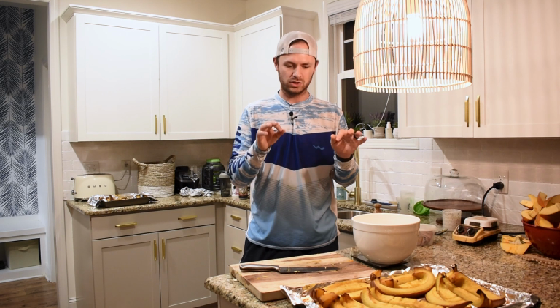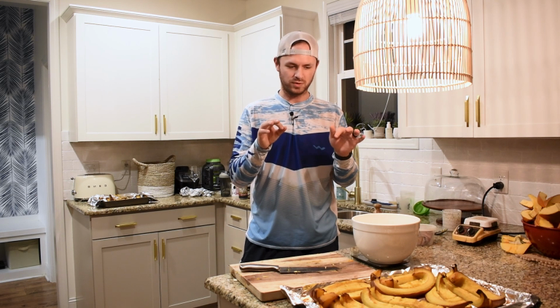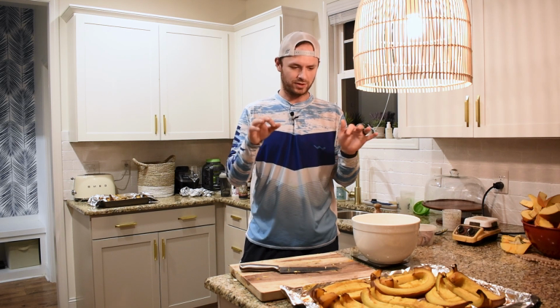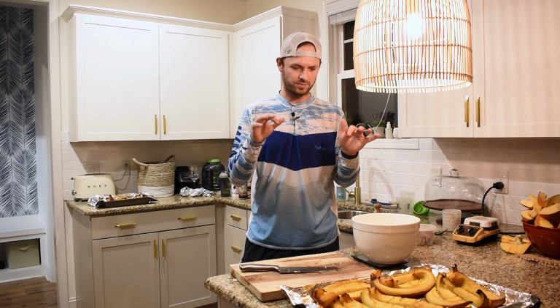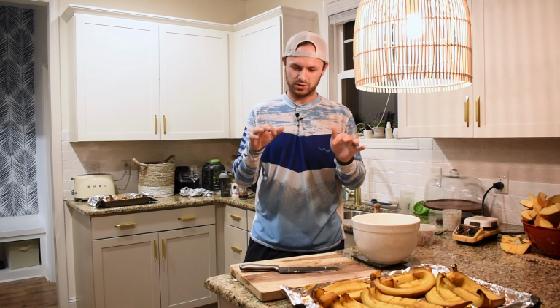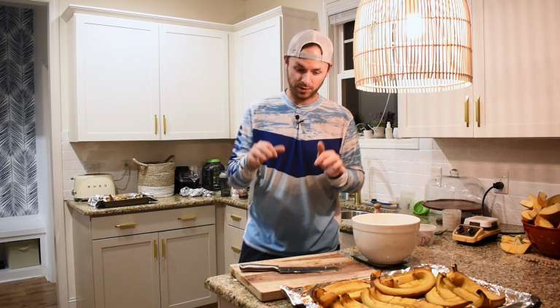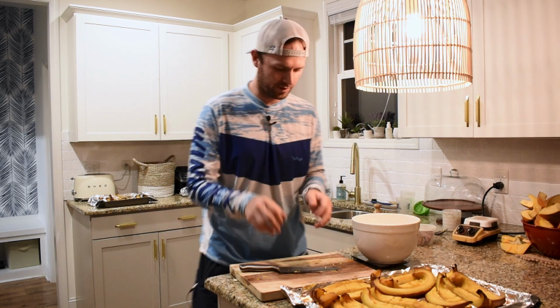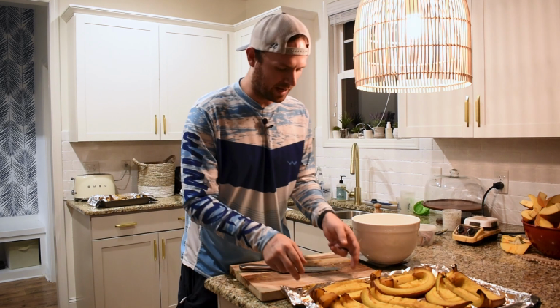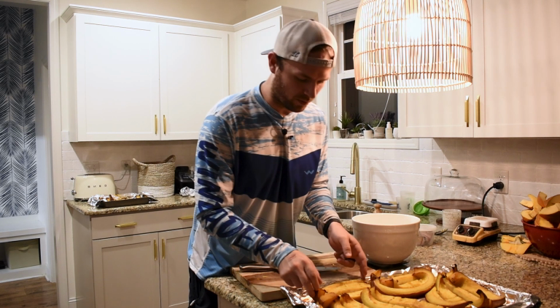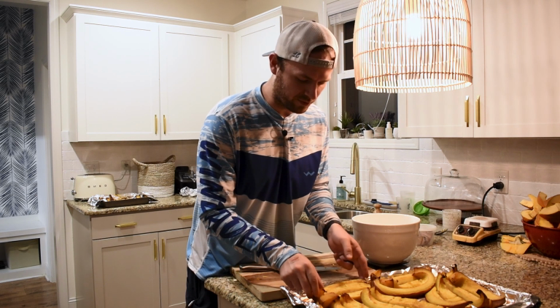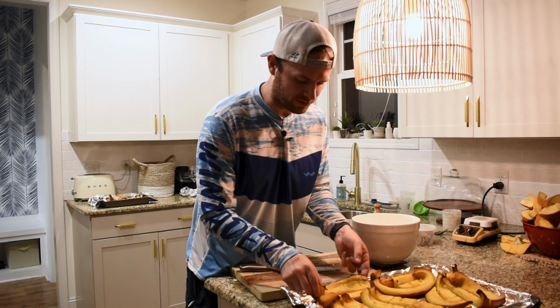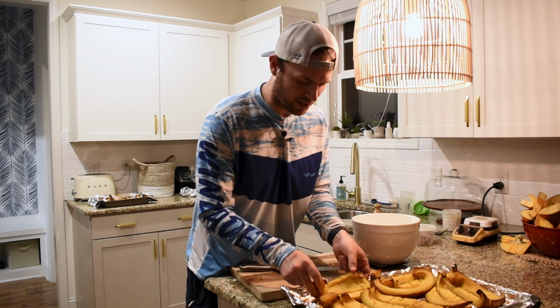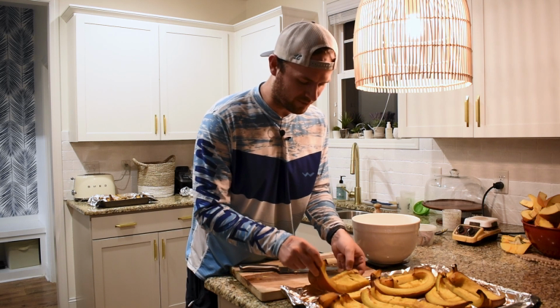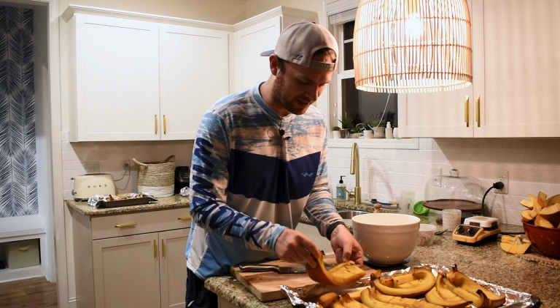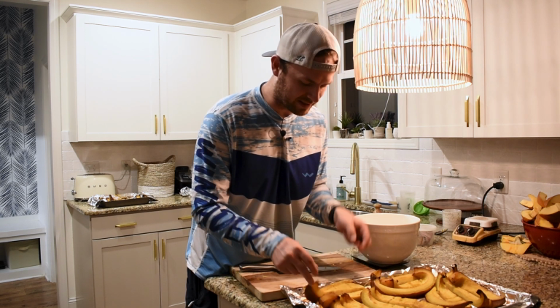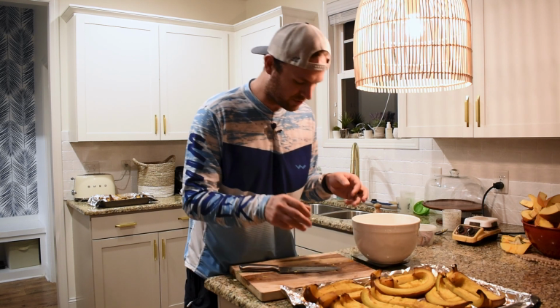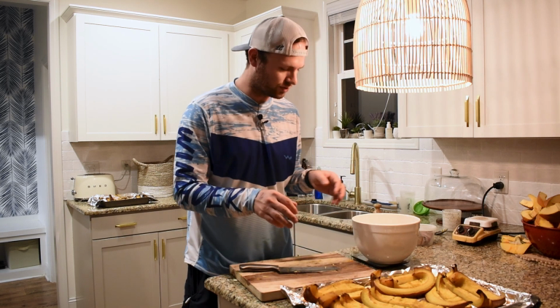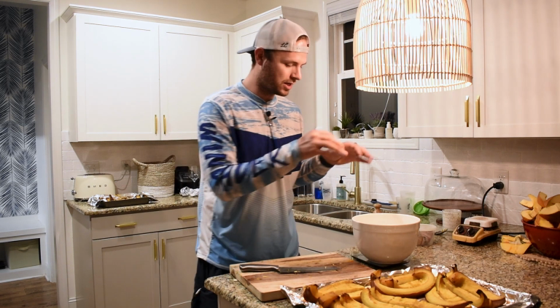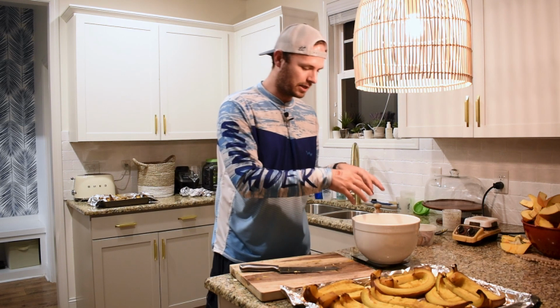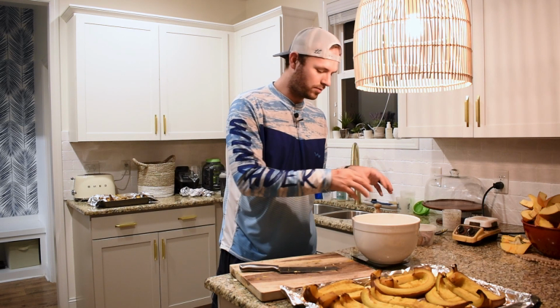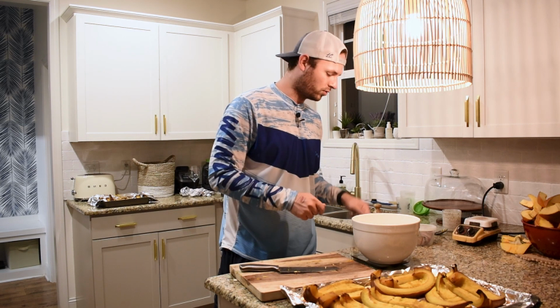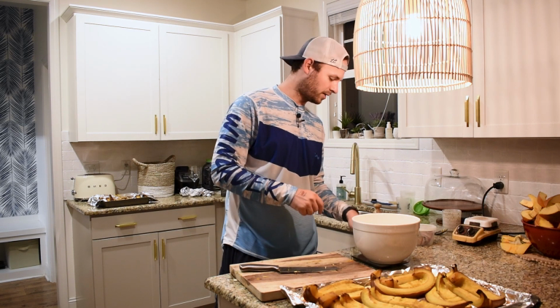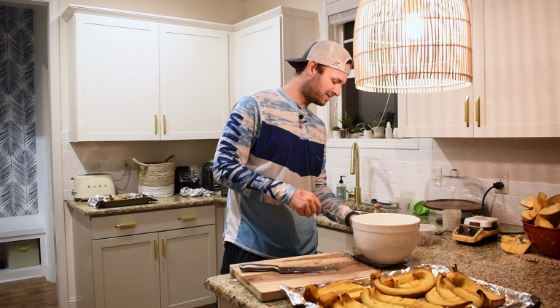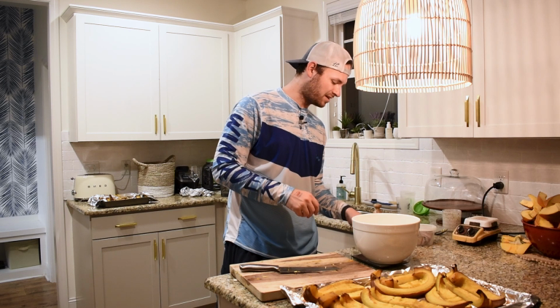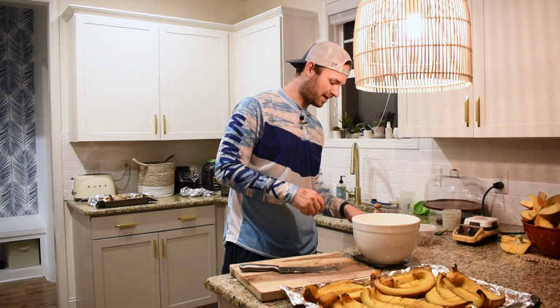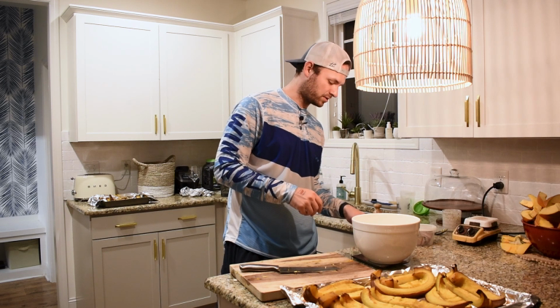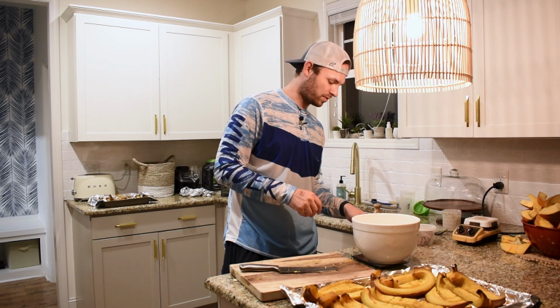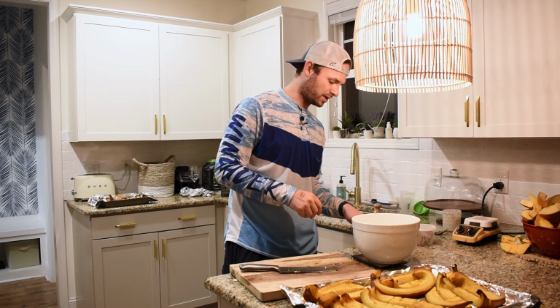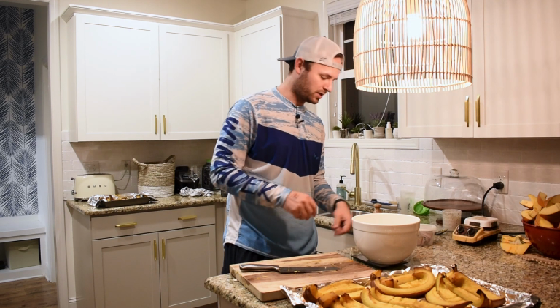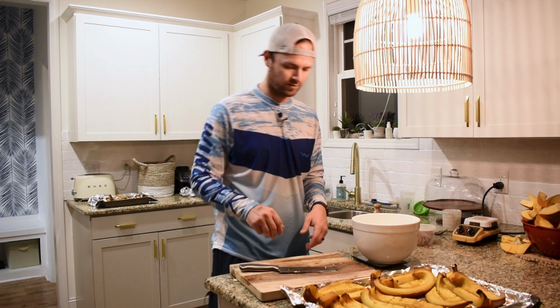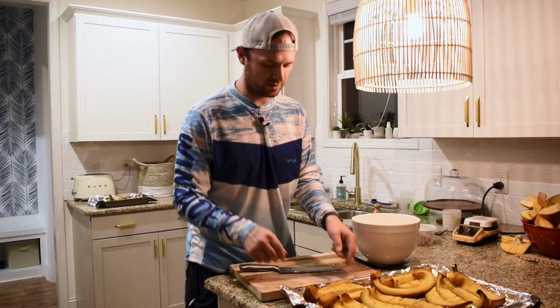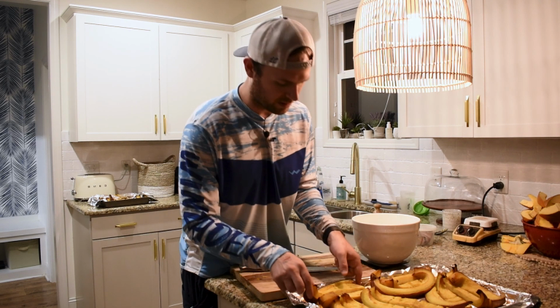All we have to do now is just cut off that skin, save the juice, get in the bowl, and get about 10 pounds — that's what we need. So we're going to get that zeroed out.